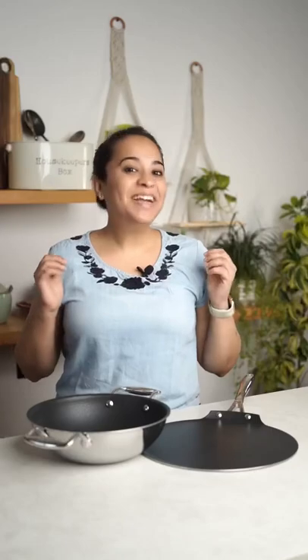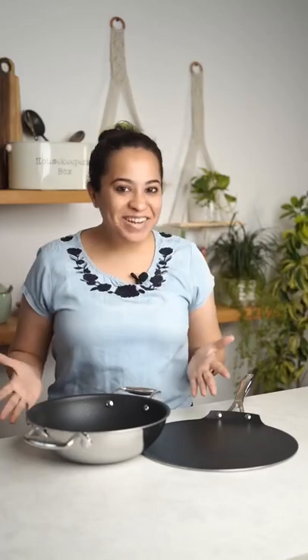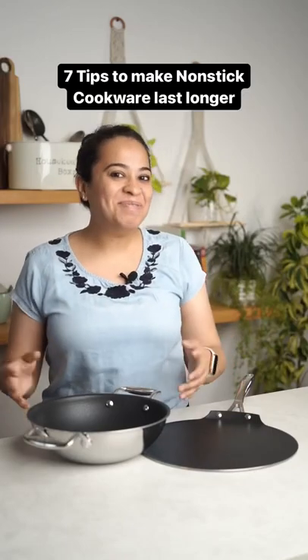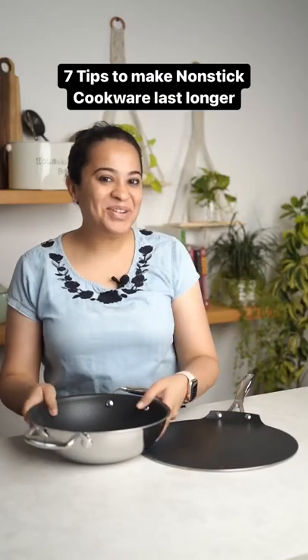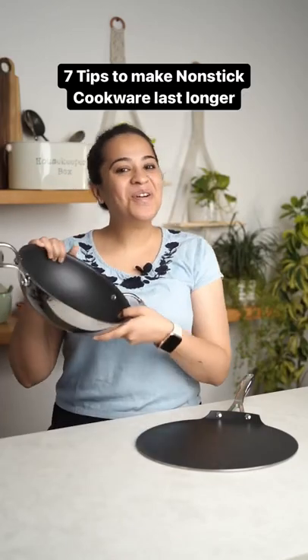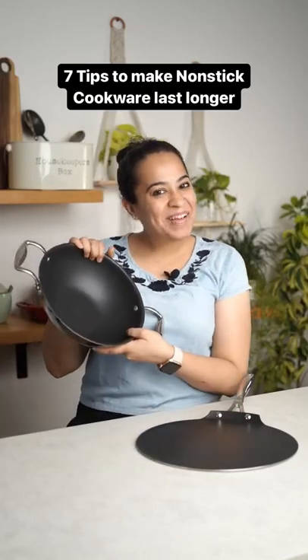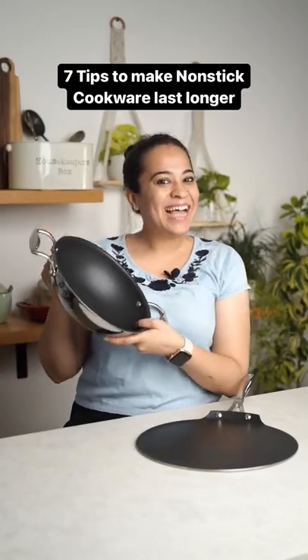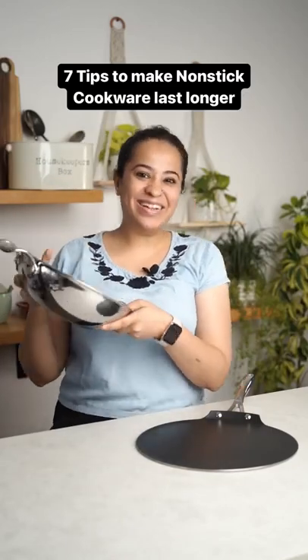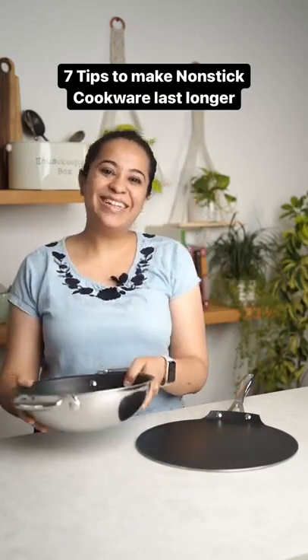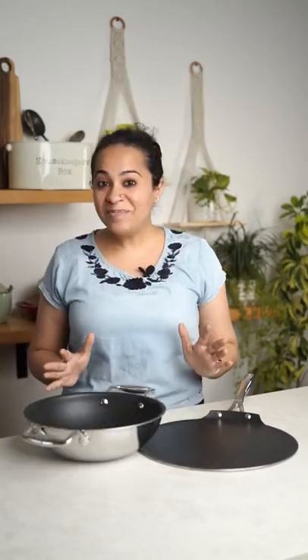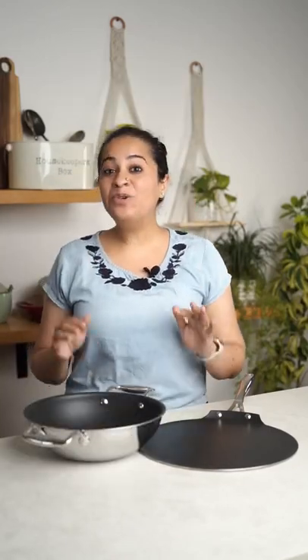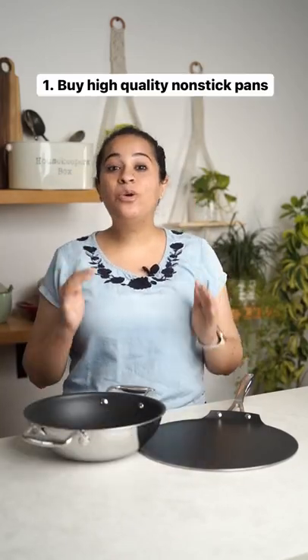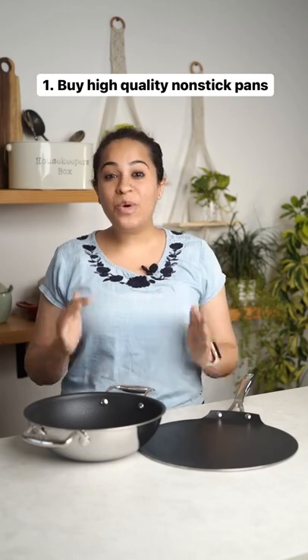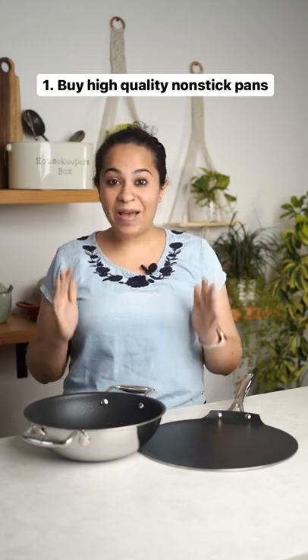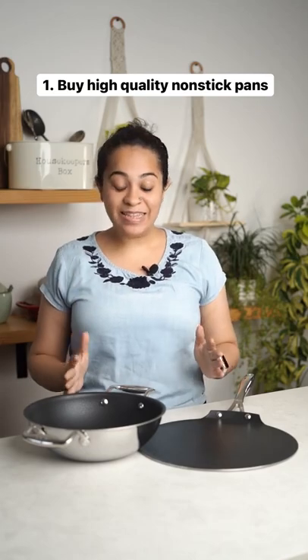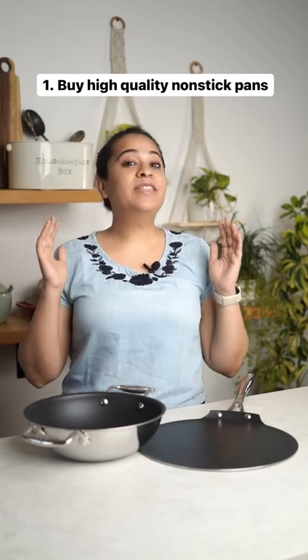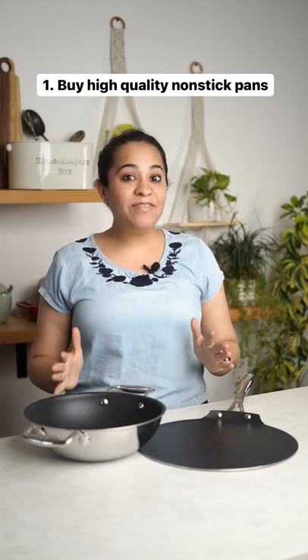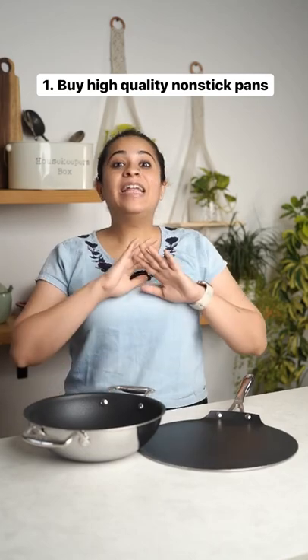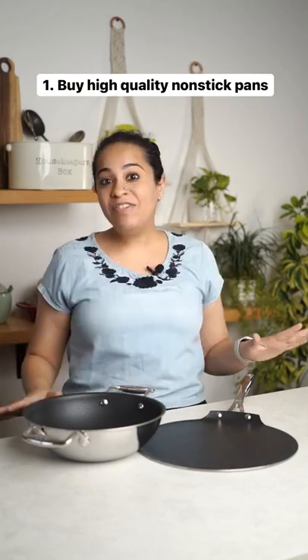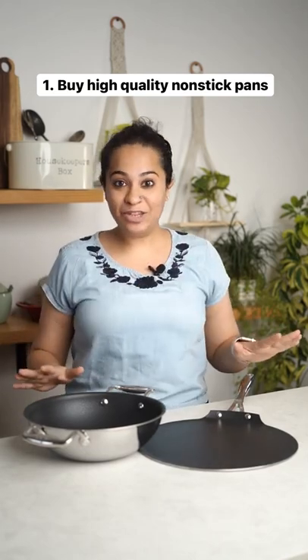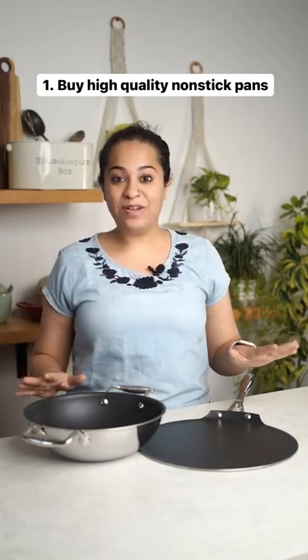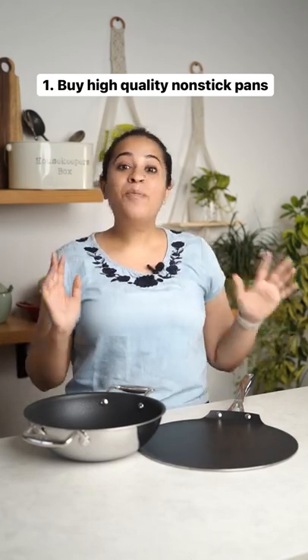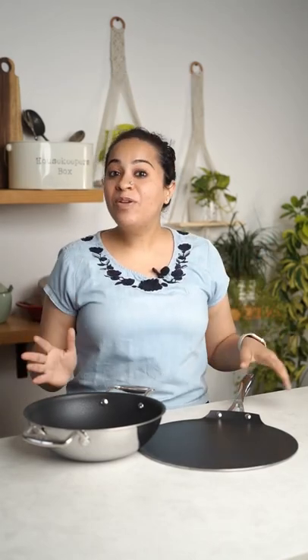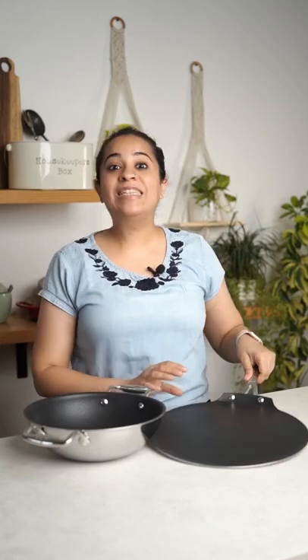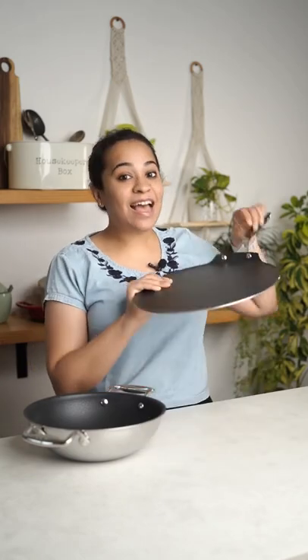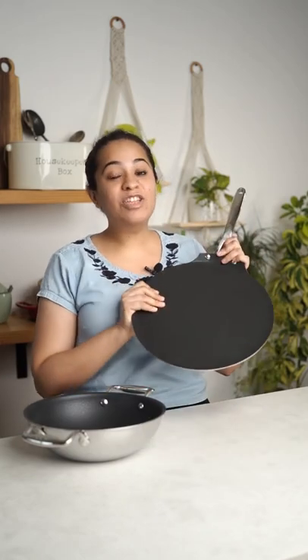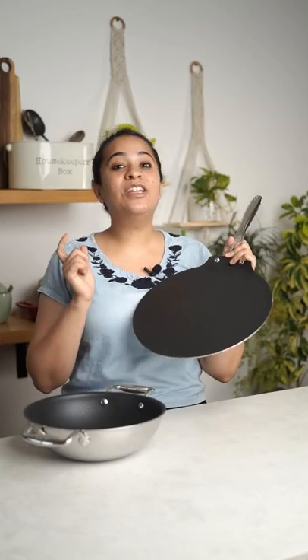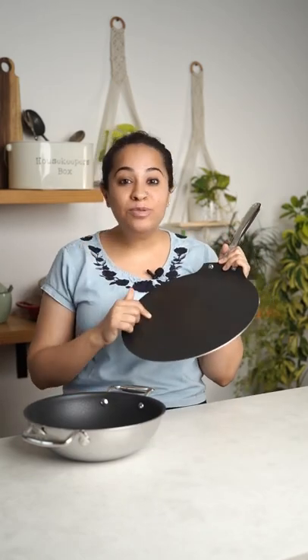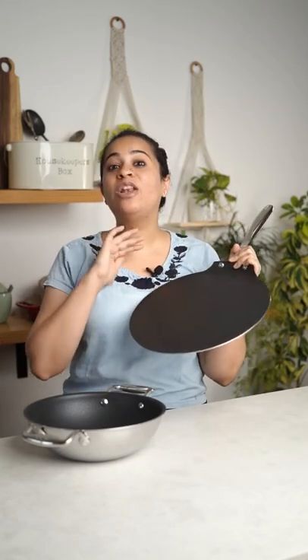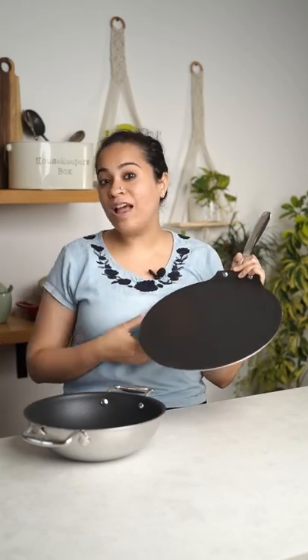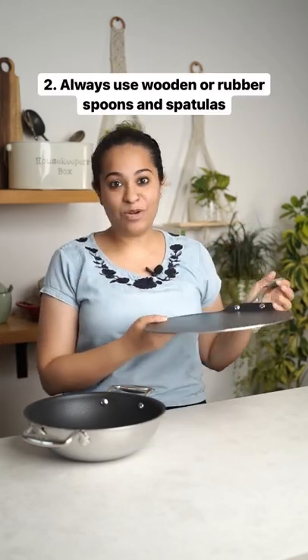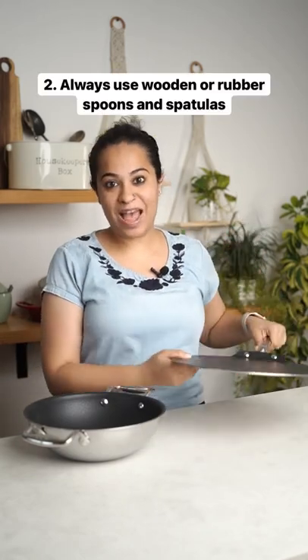Here are 7 tips to make sure your non-stick pans last longer. Always make sure you buy good quality pans because they will definitely last you longer. One of my favourite brands is Stahl, which makes really durable and long-lasting non-stick pans.